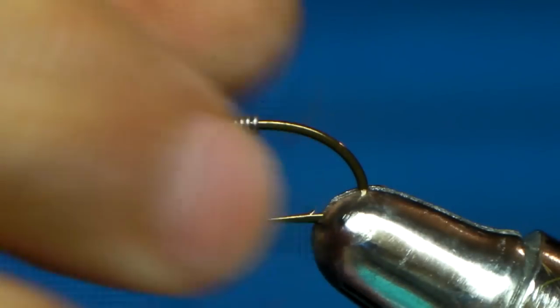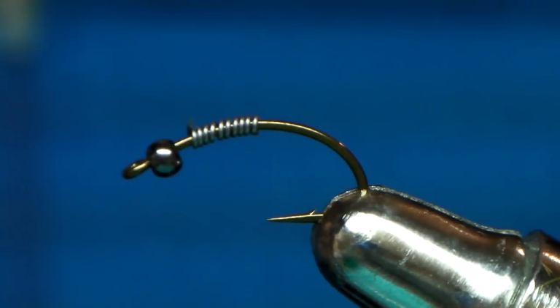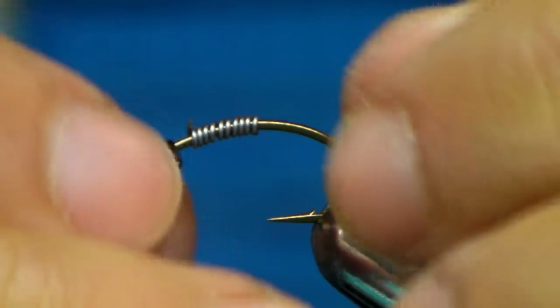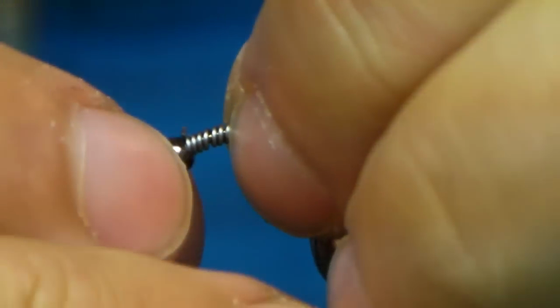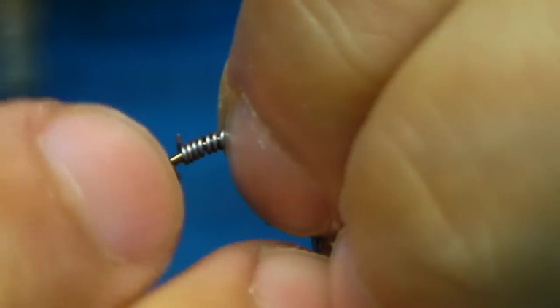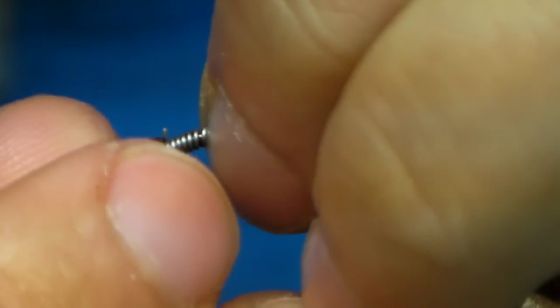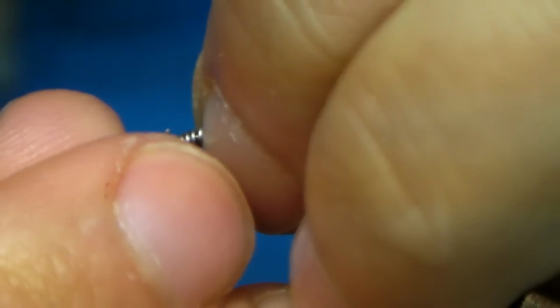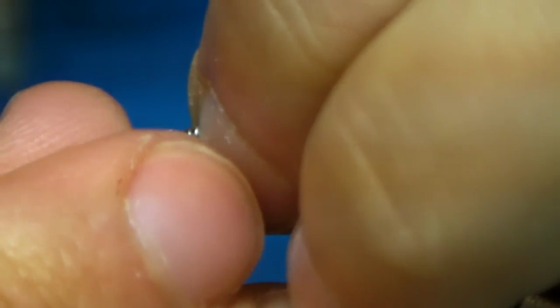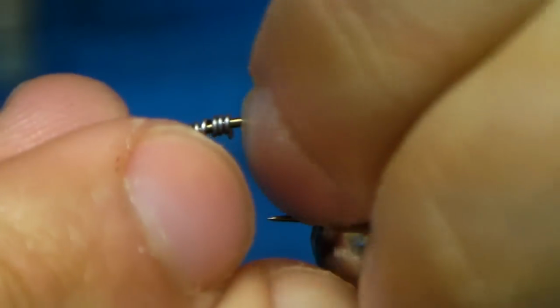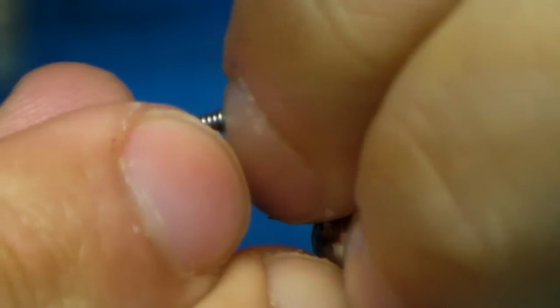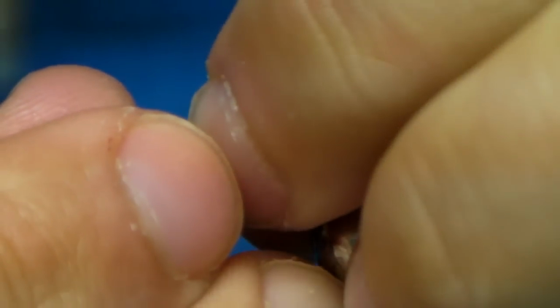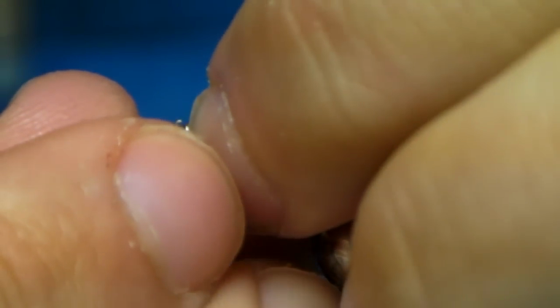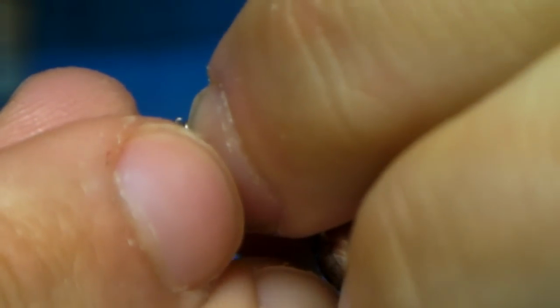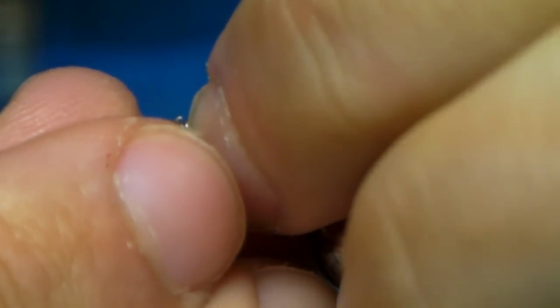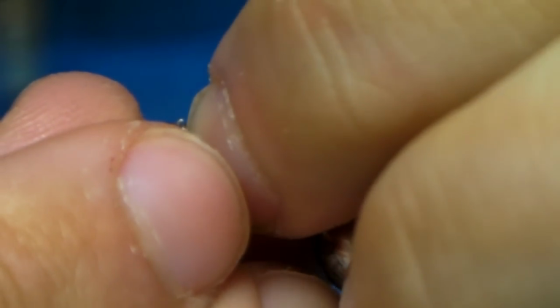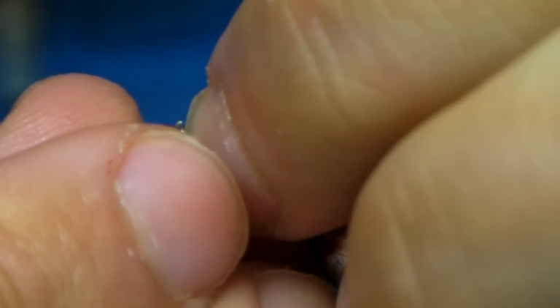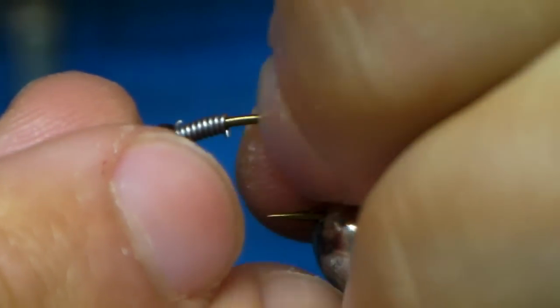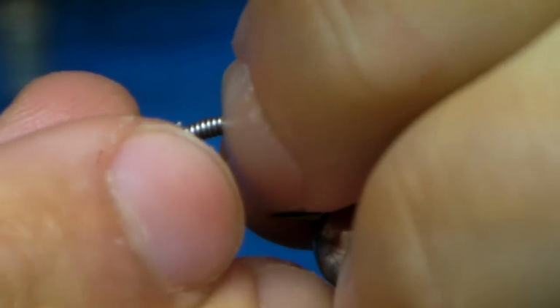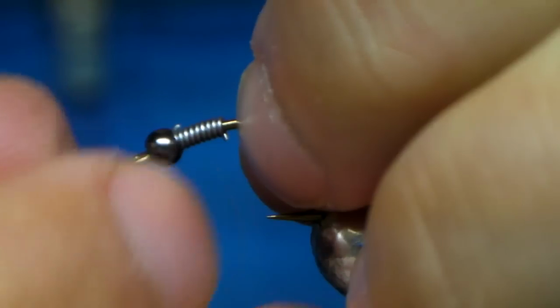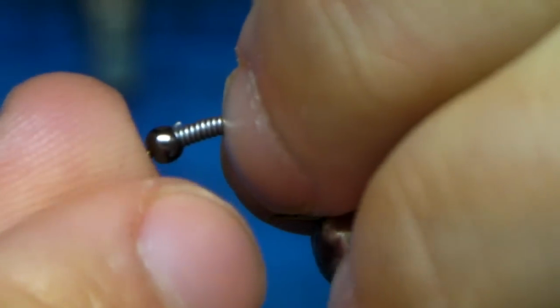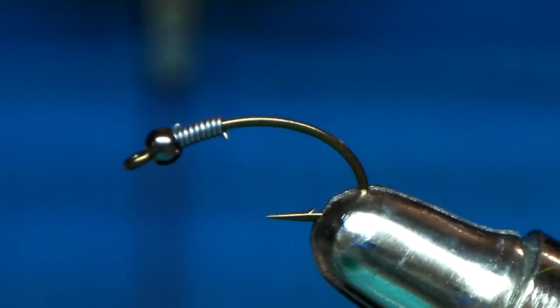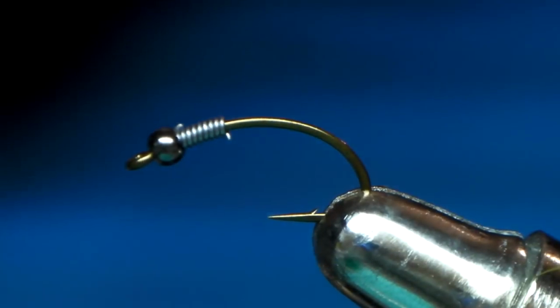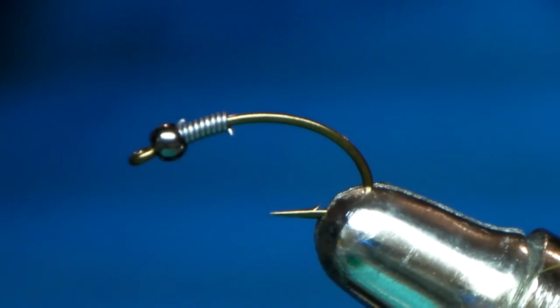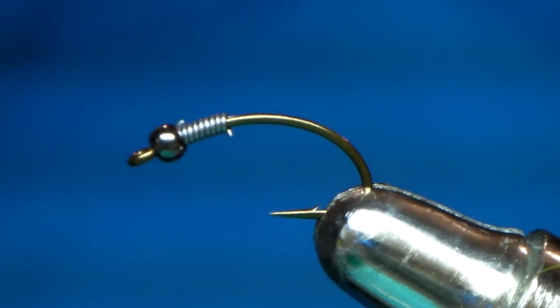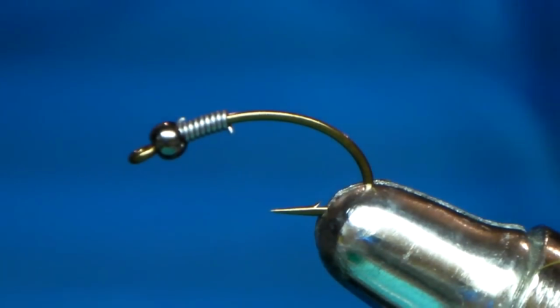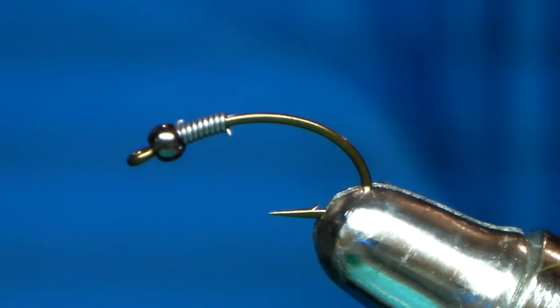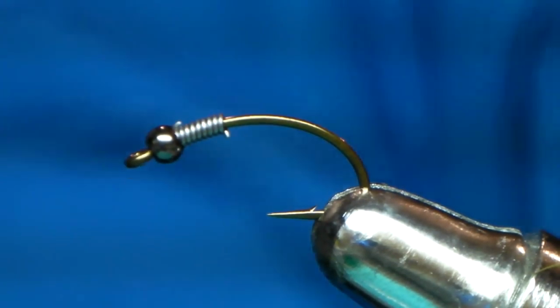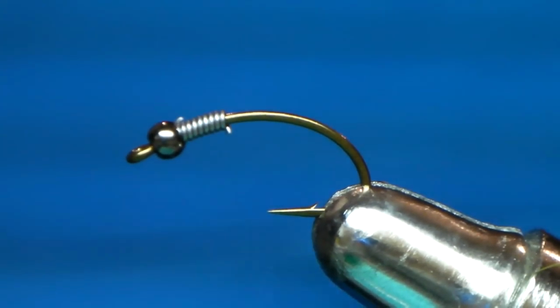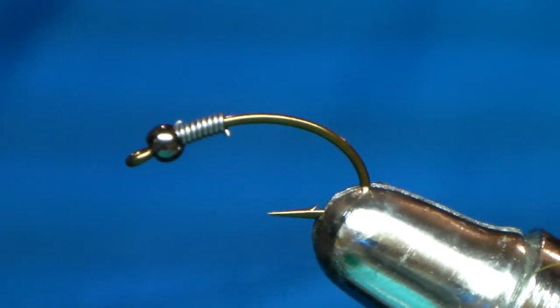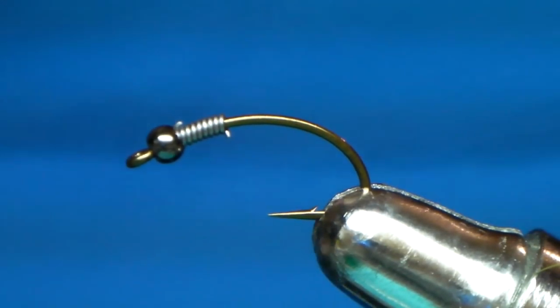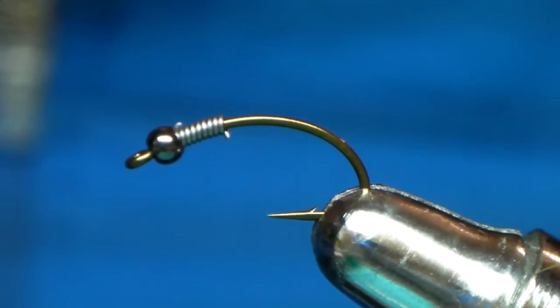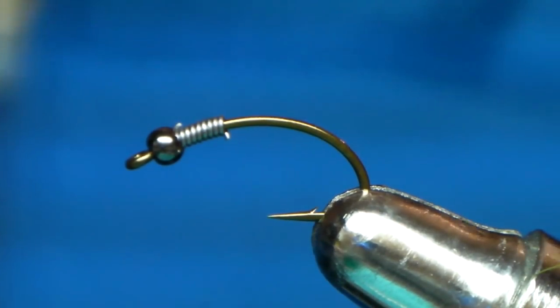I weight all my flies — almost all my nymphs. The less split shot you can use as a beginner, the less chances you'll have of putting knots in your tippet when casting, especially under a heavy setup with an indicator.